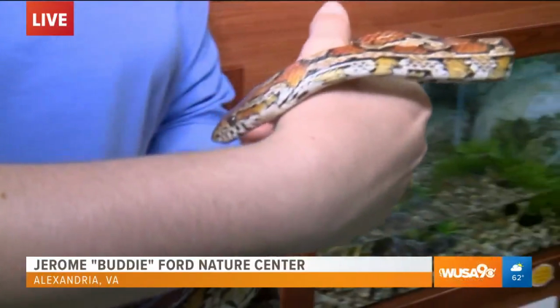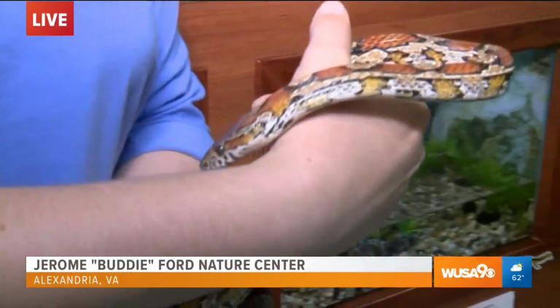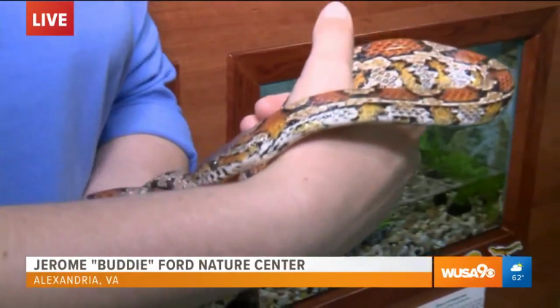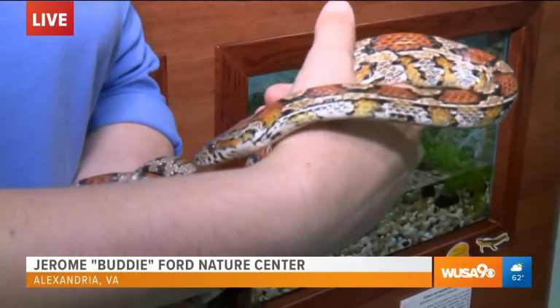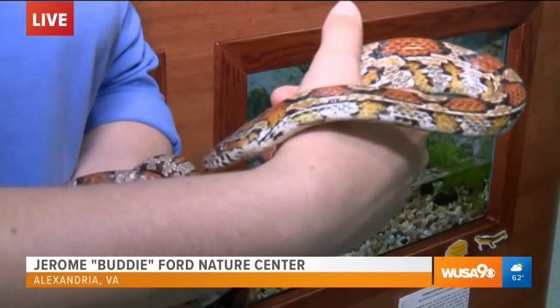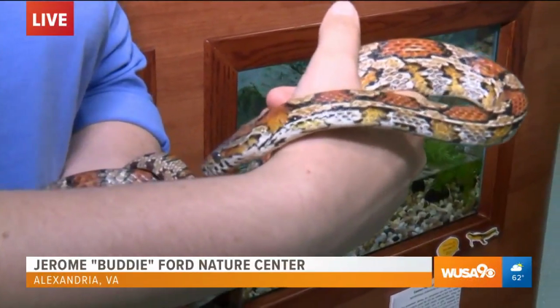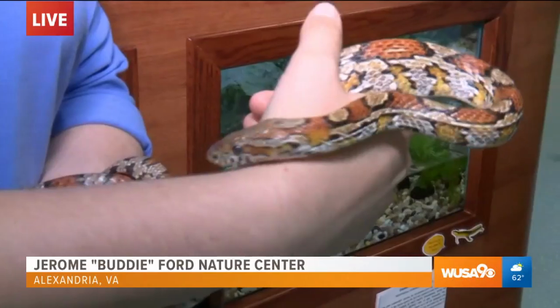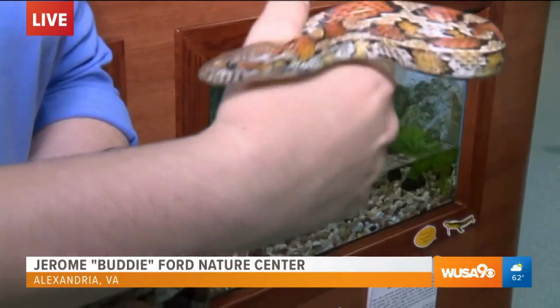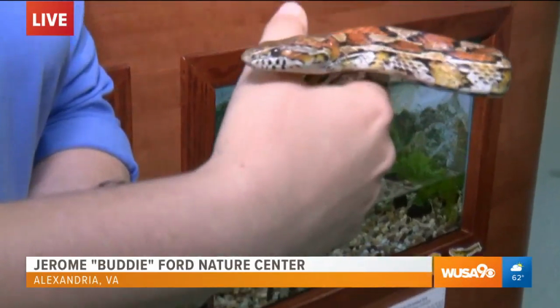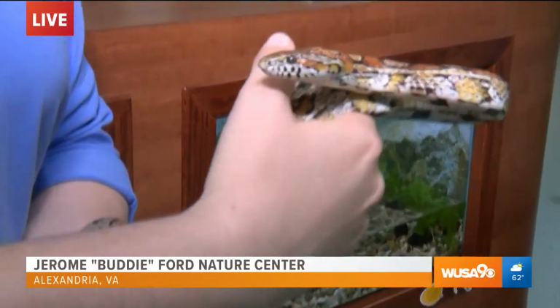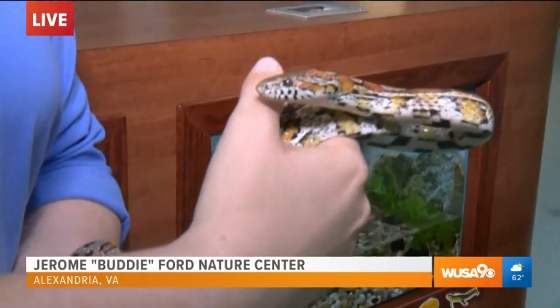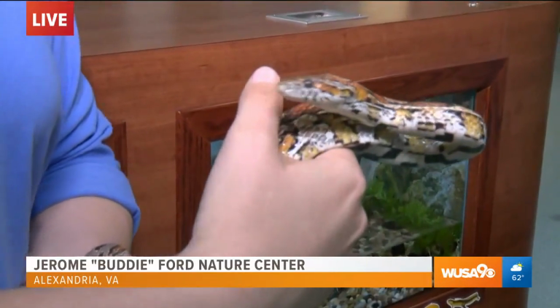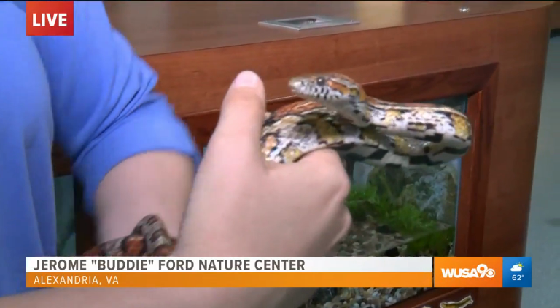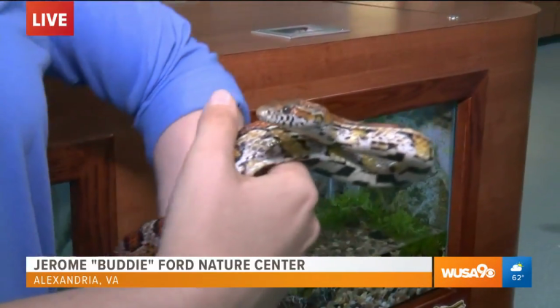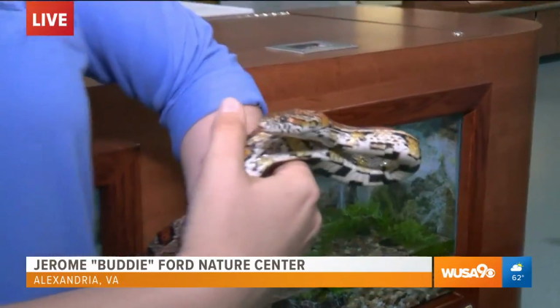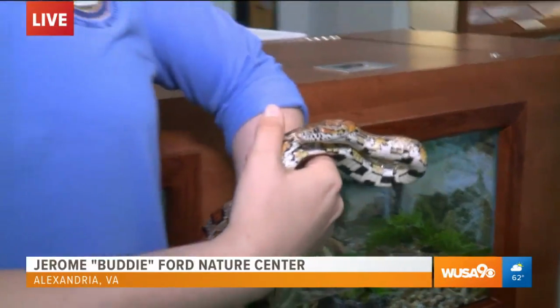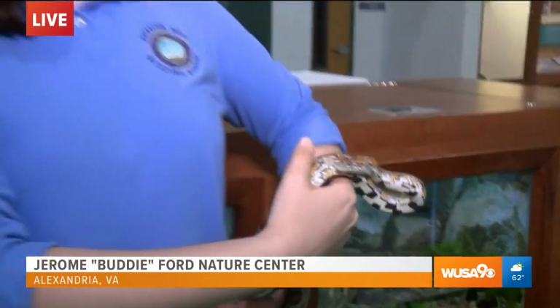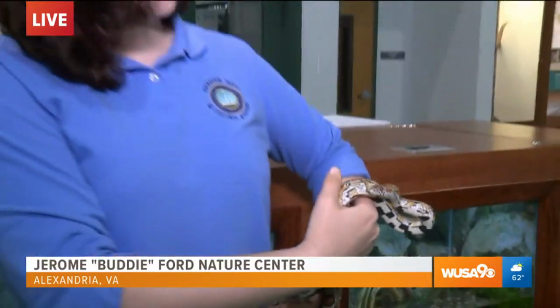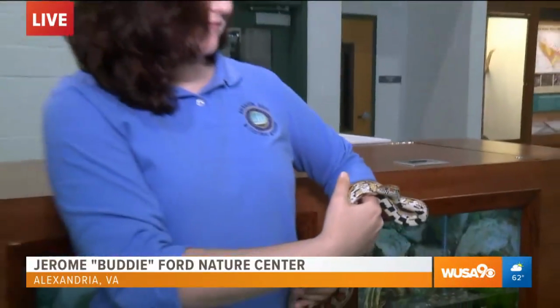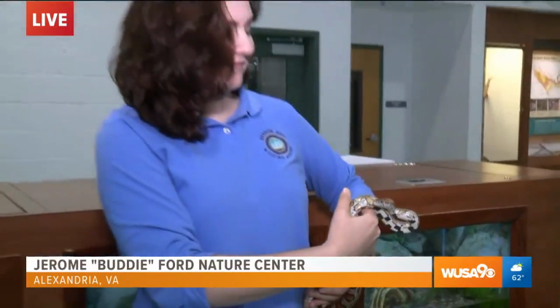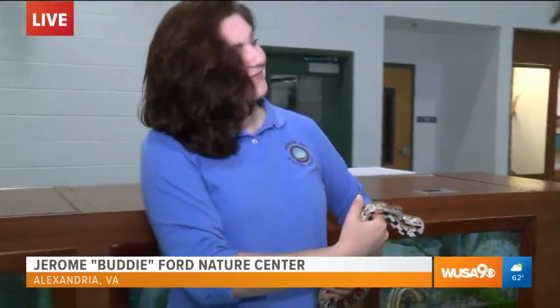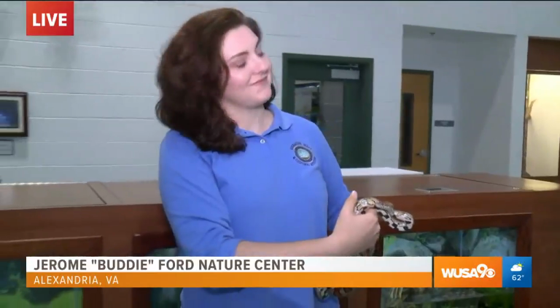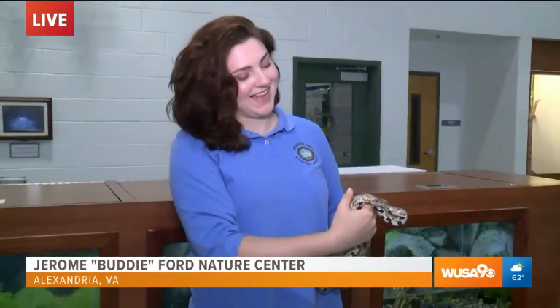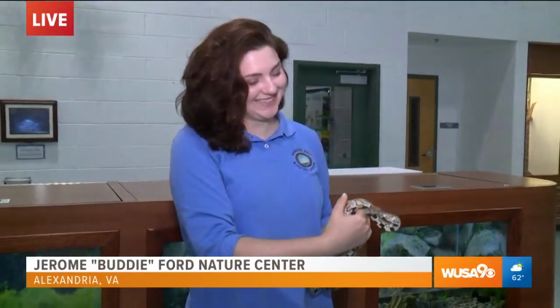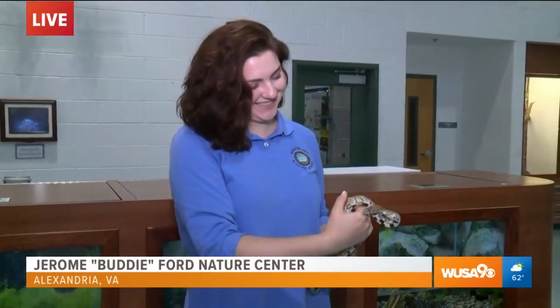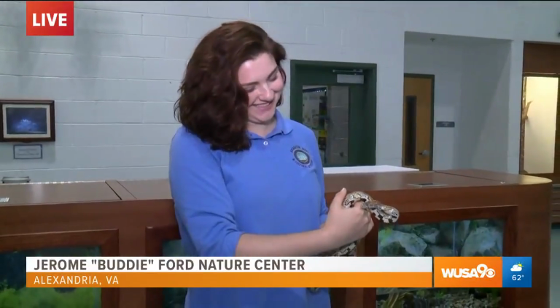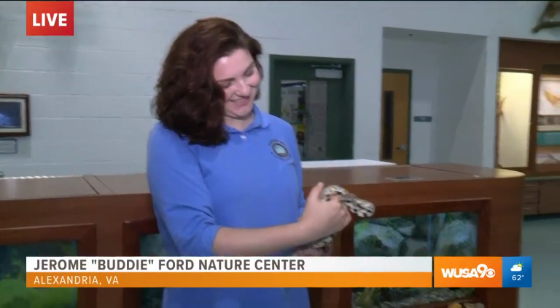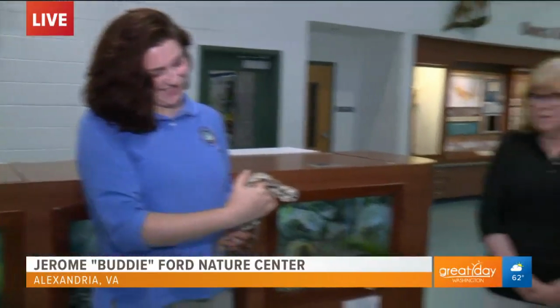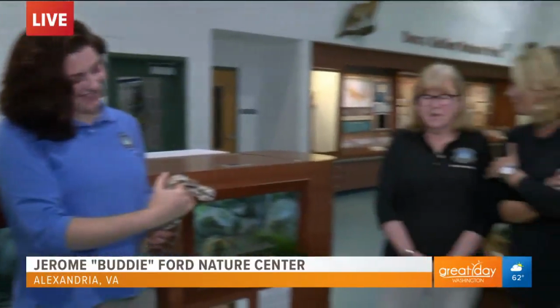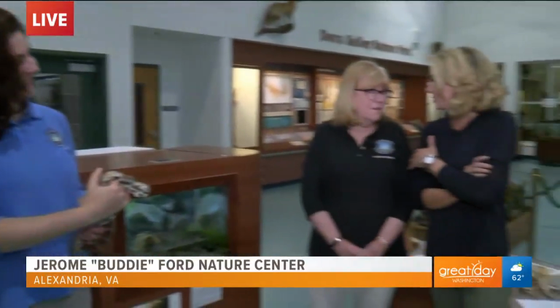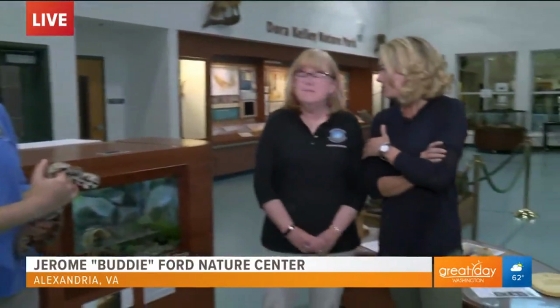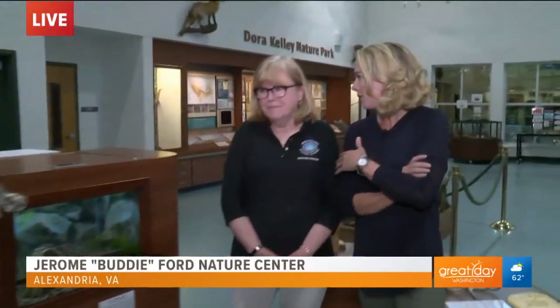They're also very popular as pets. And I can see why — she's holding it like it may as well just be a kitty or a puppy, totally unfazed by it. I have a little bit of a fear of snakes. Did you know that?